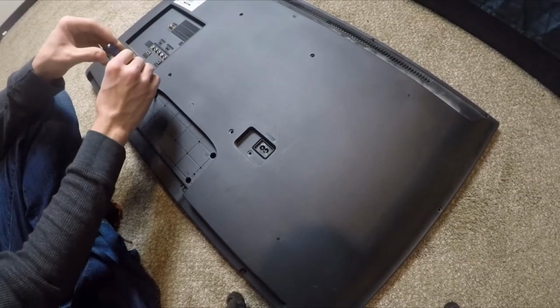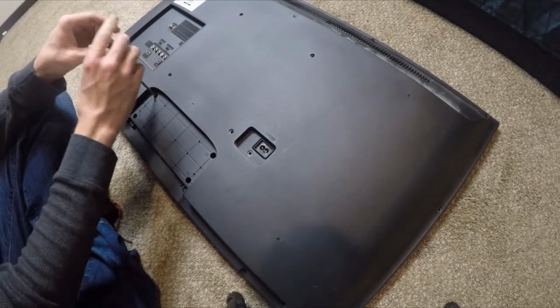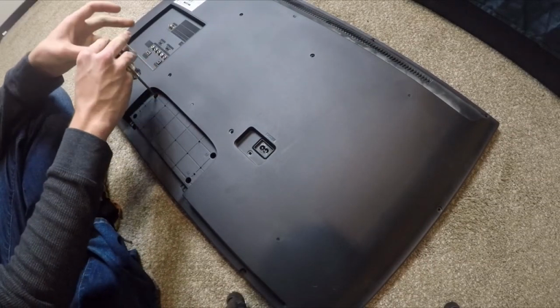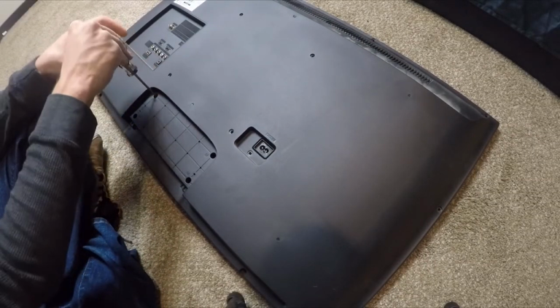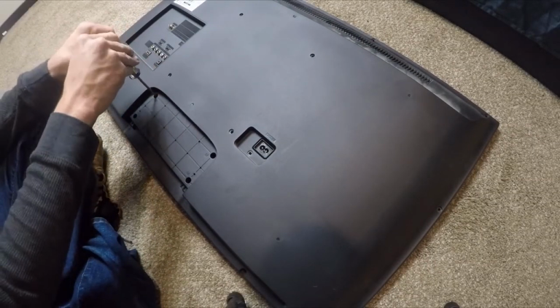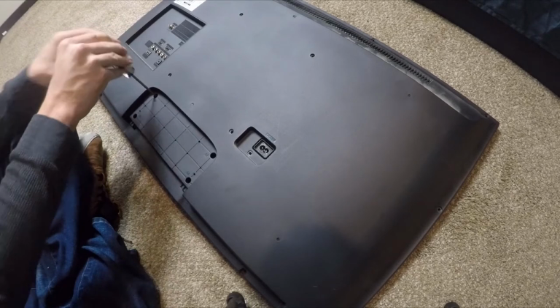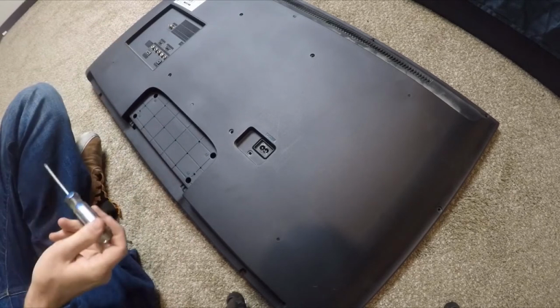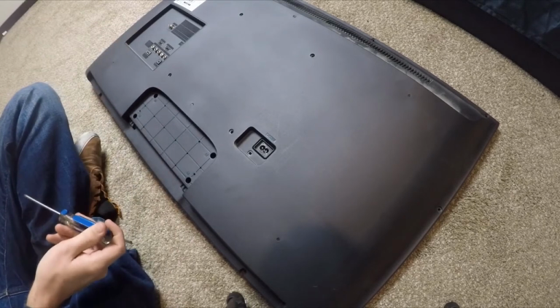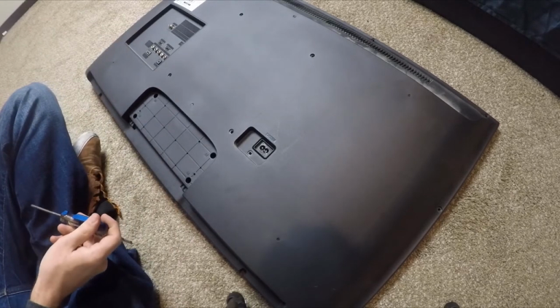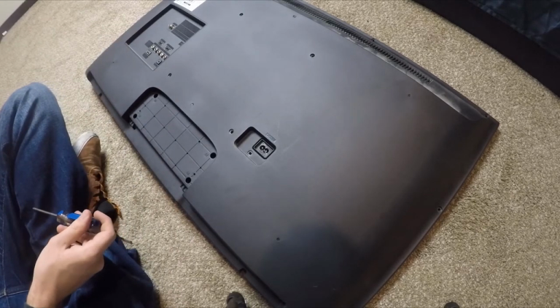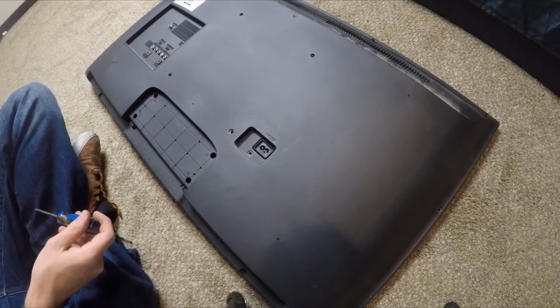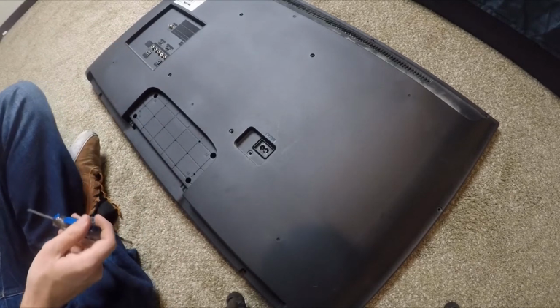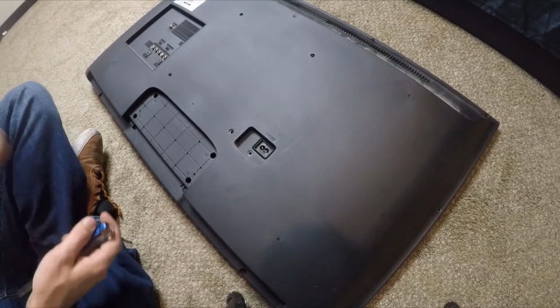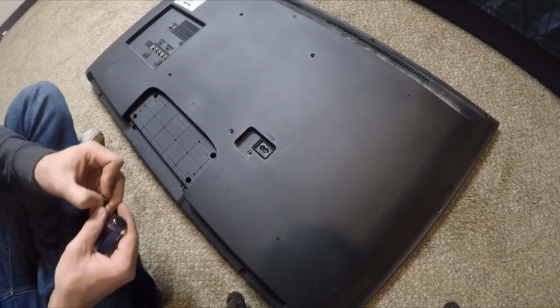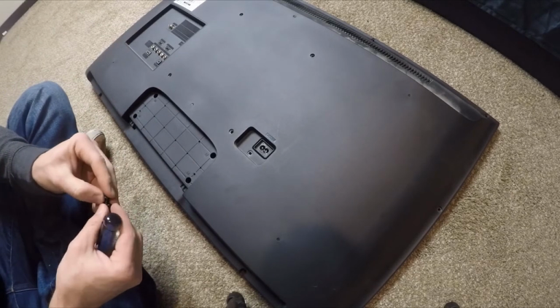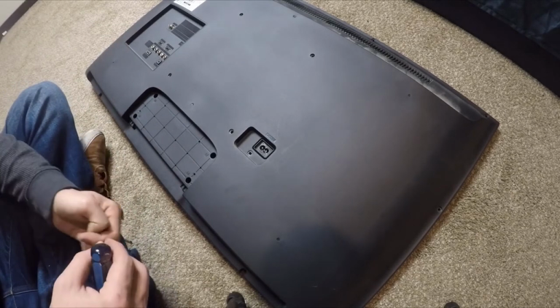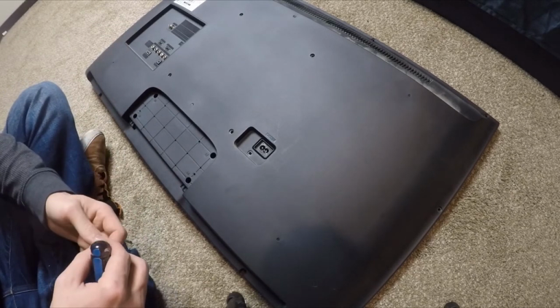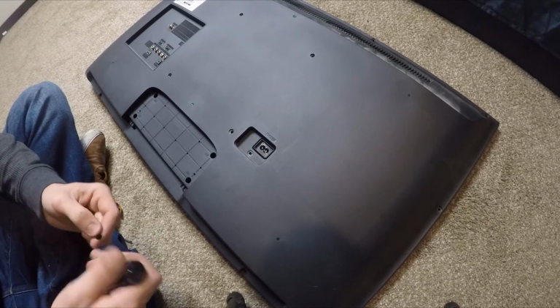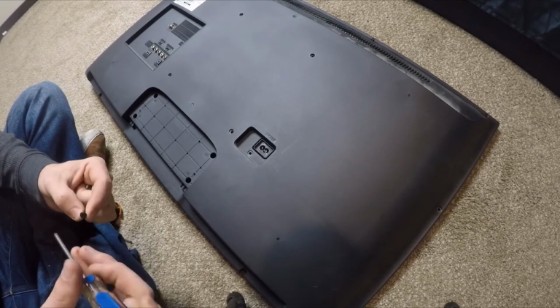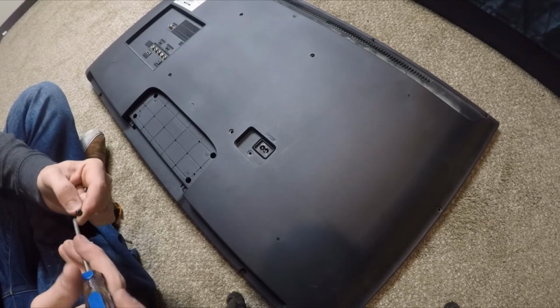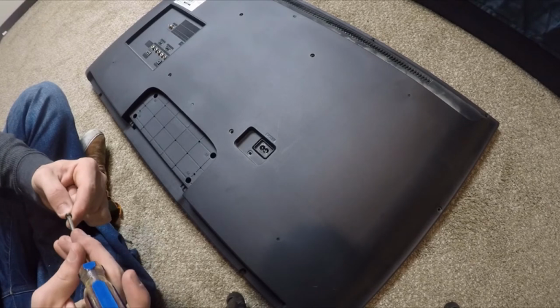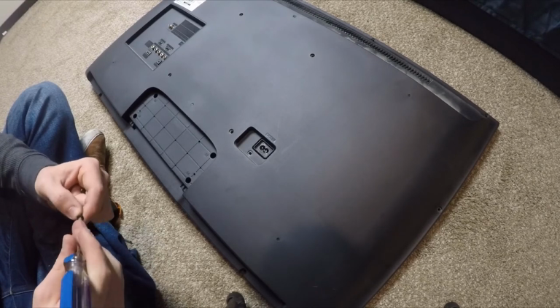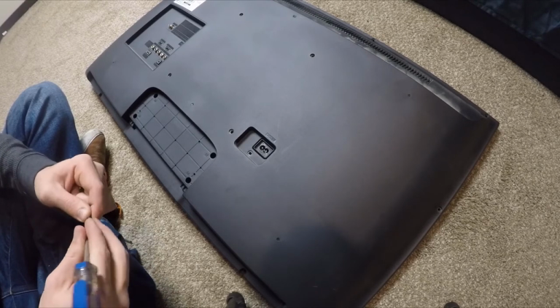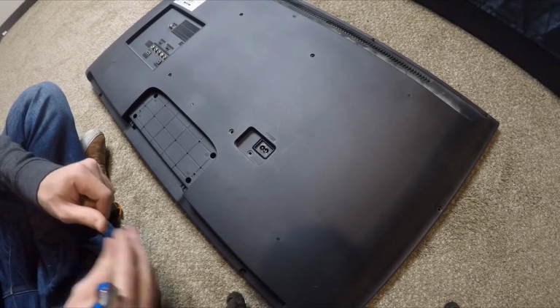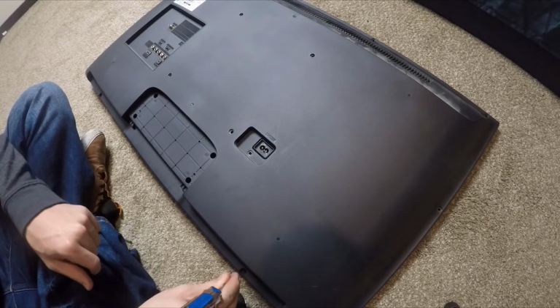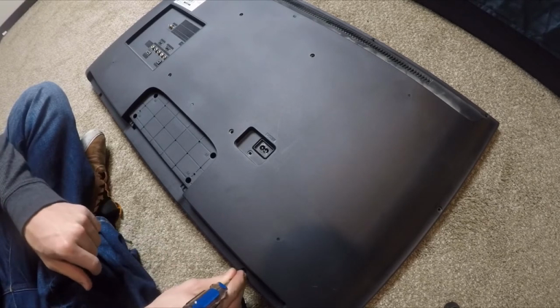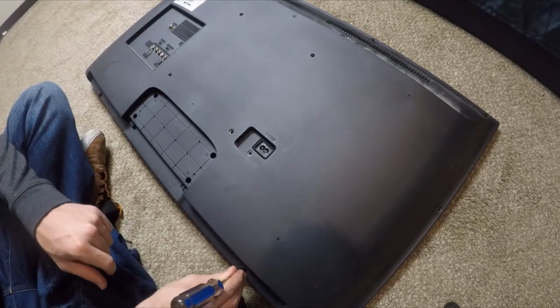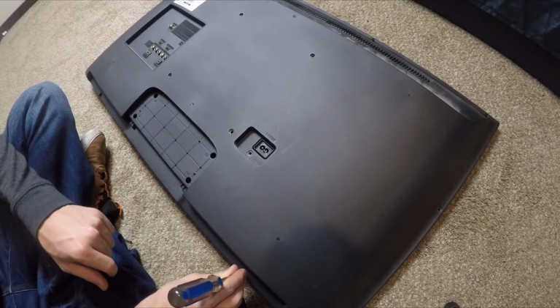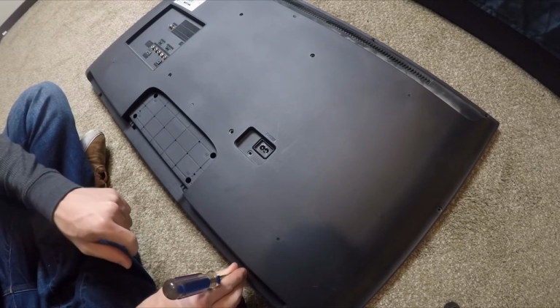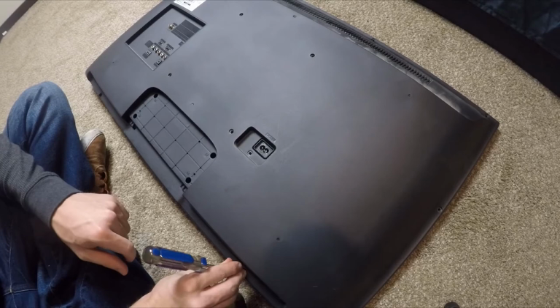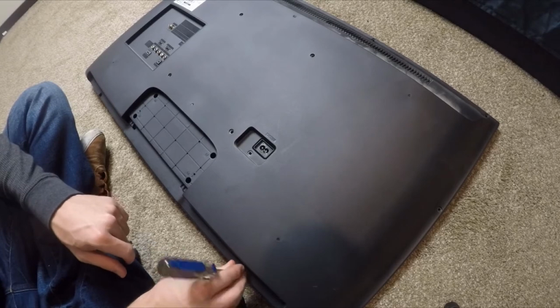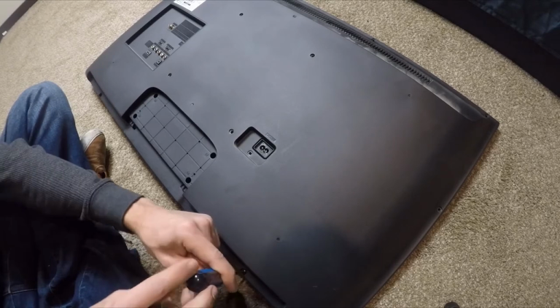When putting things back together and you're not sure if it's going to work, you may not want to fully reassemble in case you need to swap in another part. But in this case, I'd say if it doesn't turn on after you replace the power supply board, just throw it in the garbage — there's not really any hope for it after that.